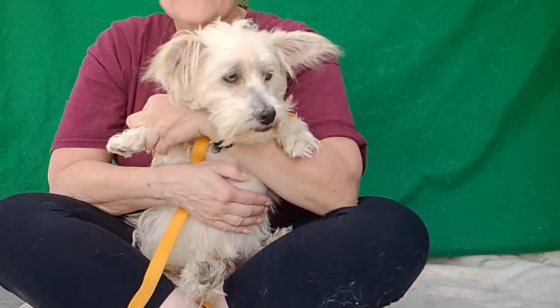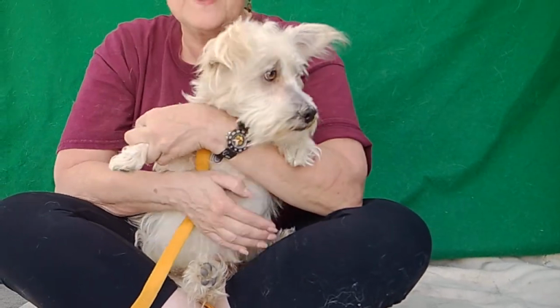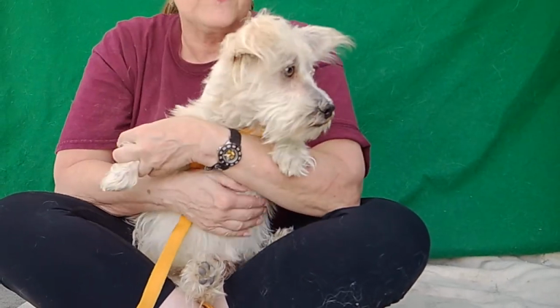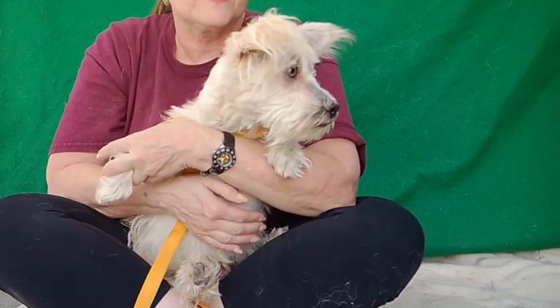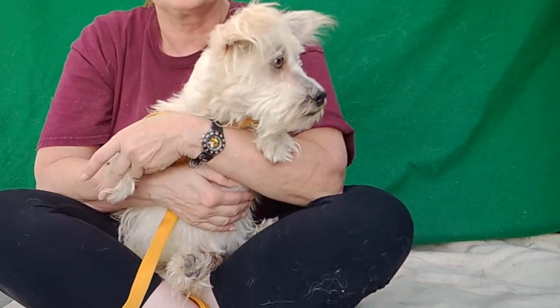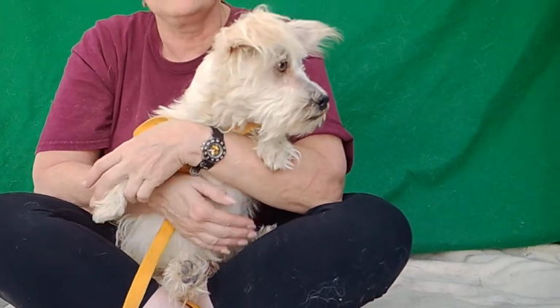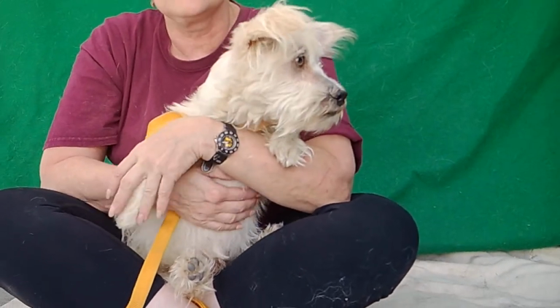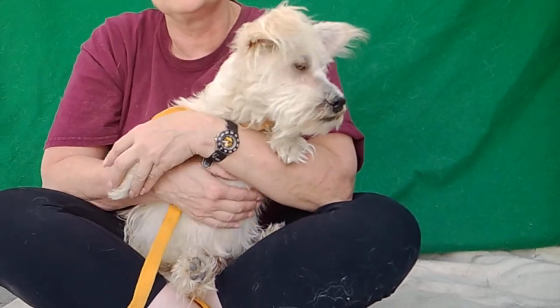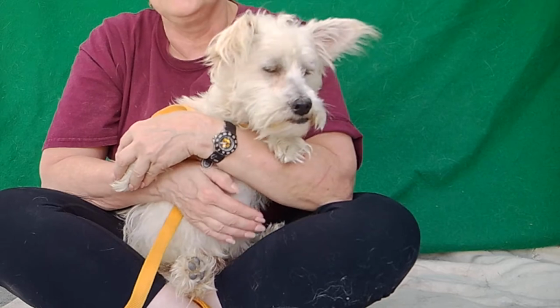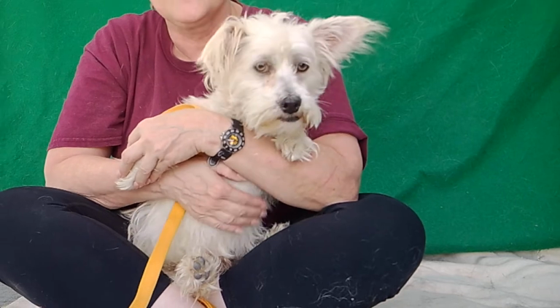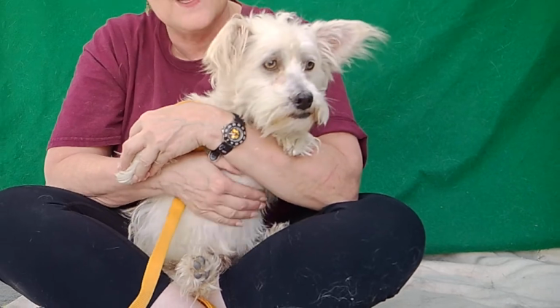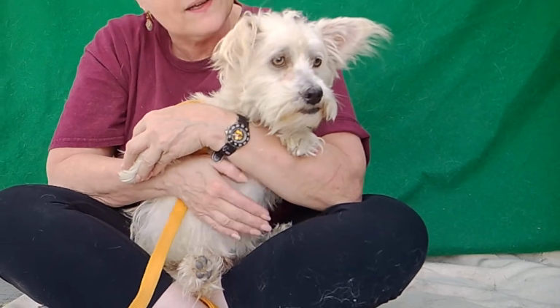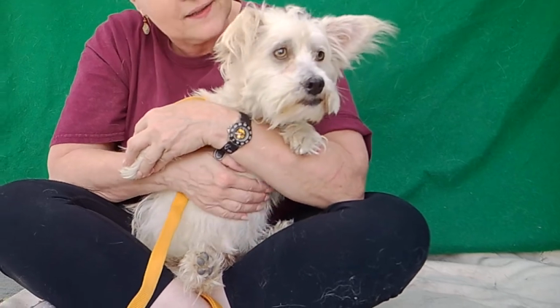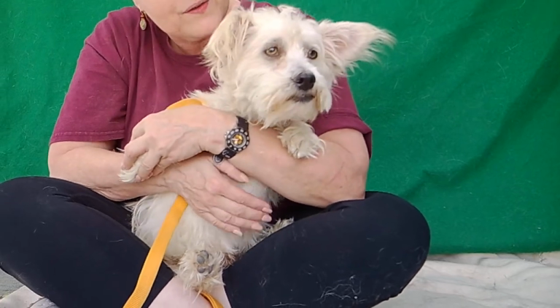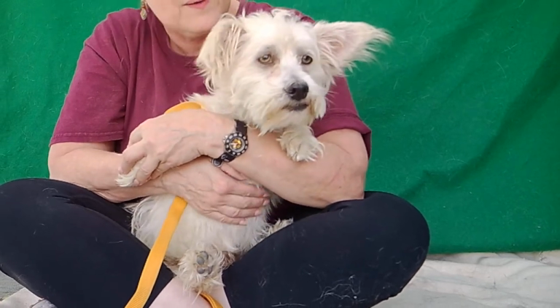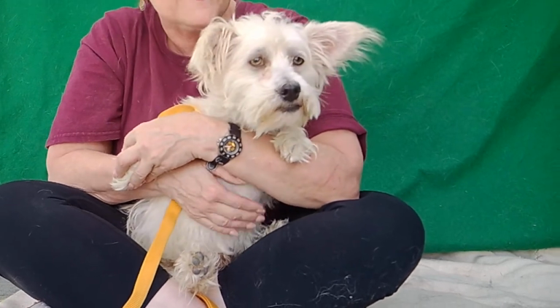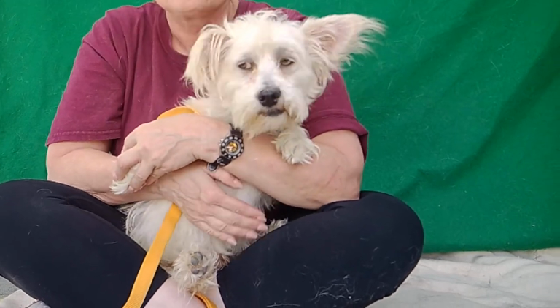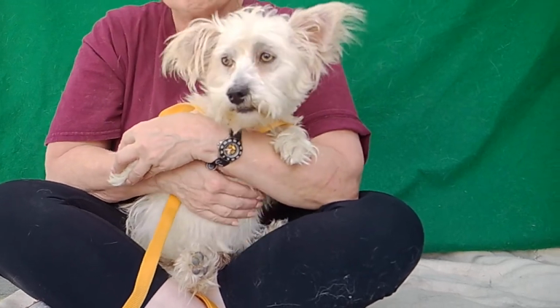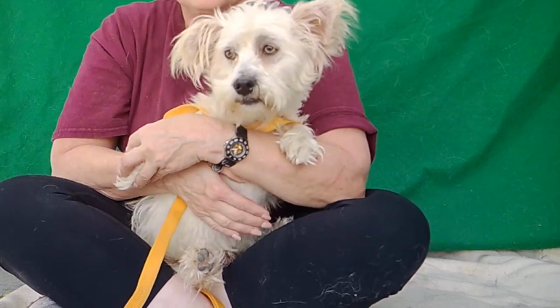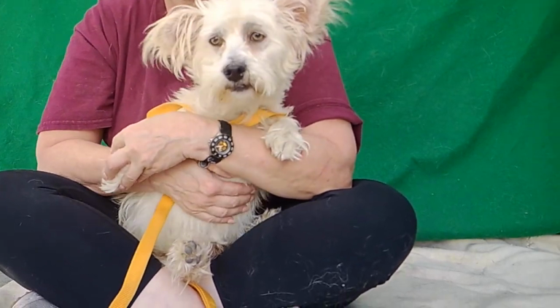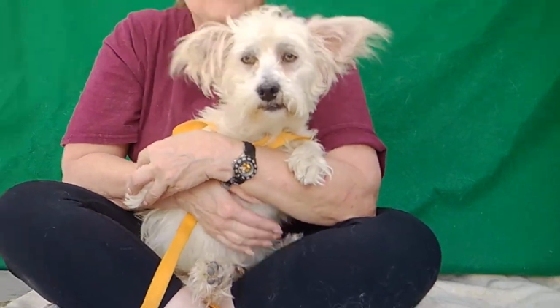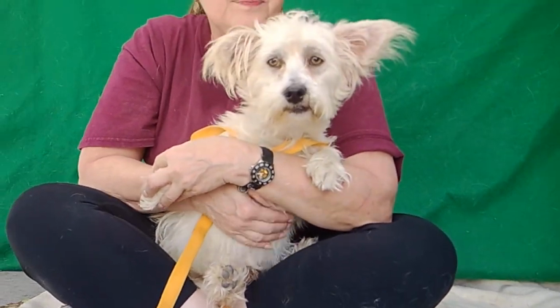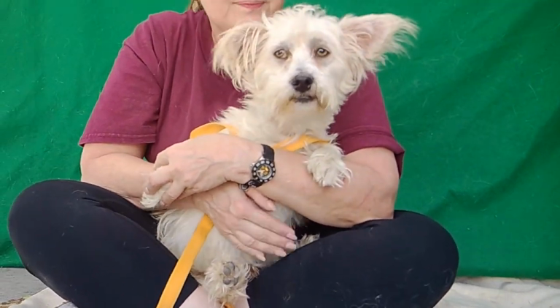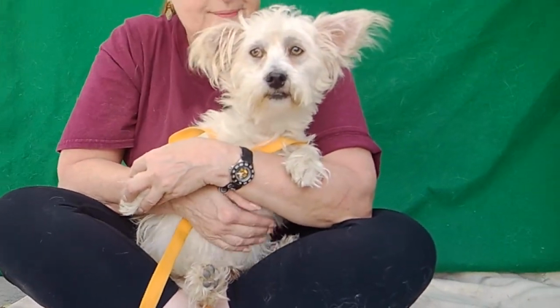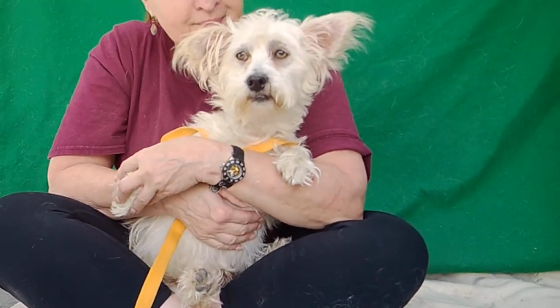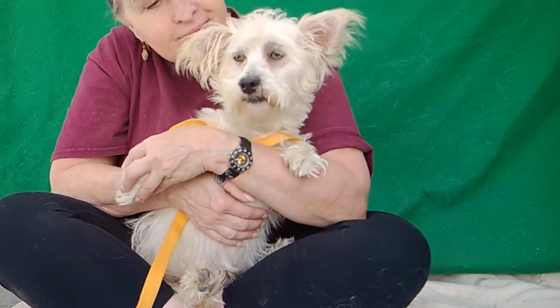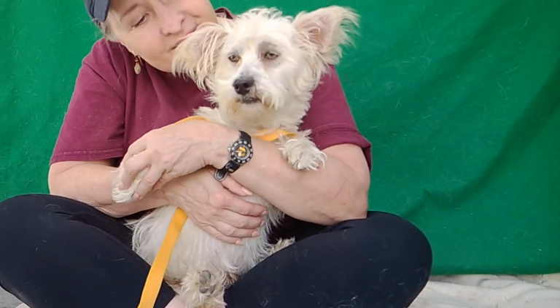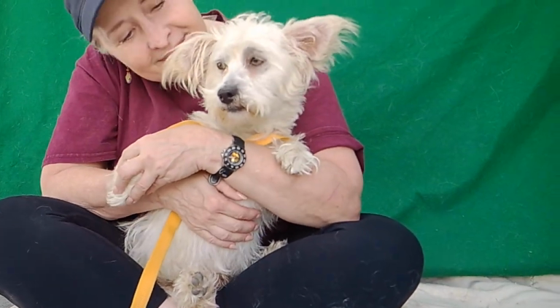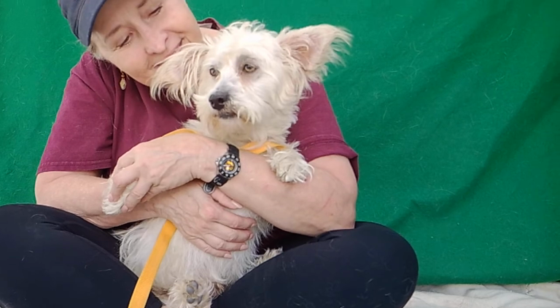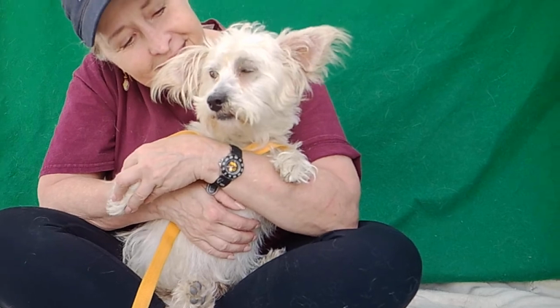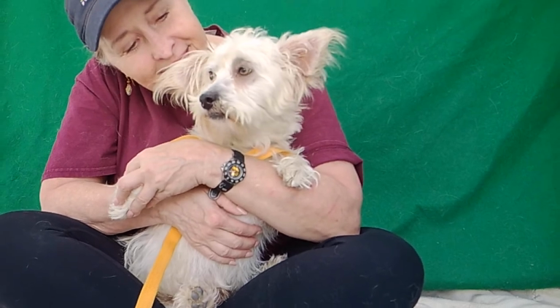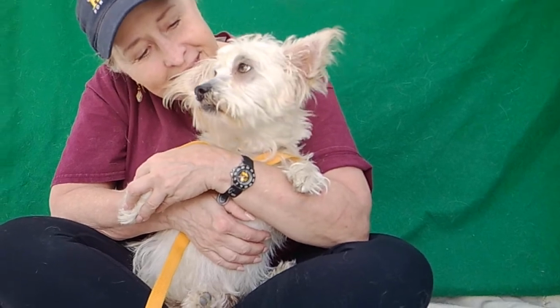He'd make a fantastic pet. You've got to come down here and get him out of here and get him with the family. So come on out to Baldwin Park today and take your new best friend home, Bailey.